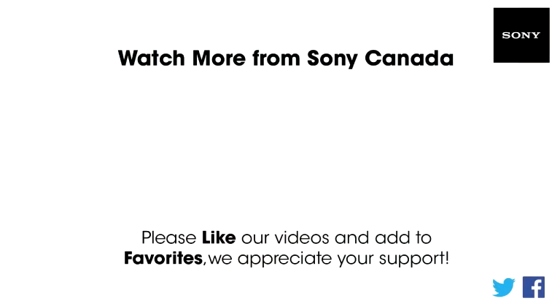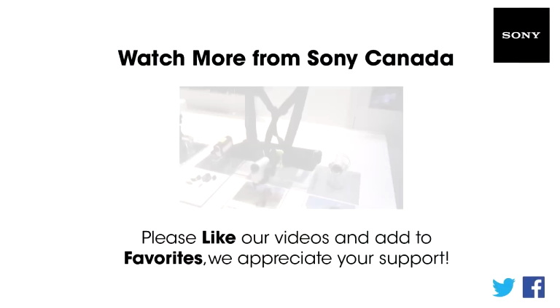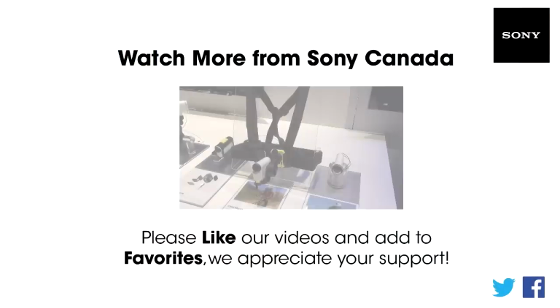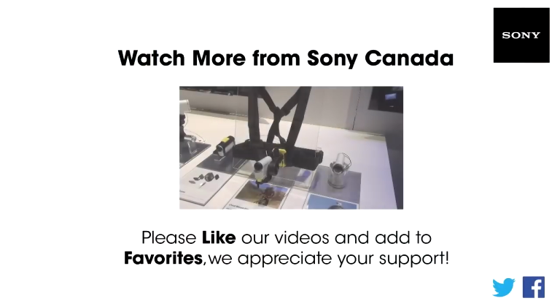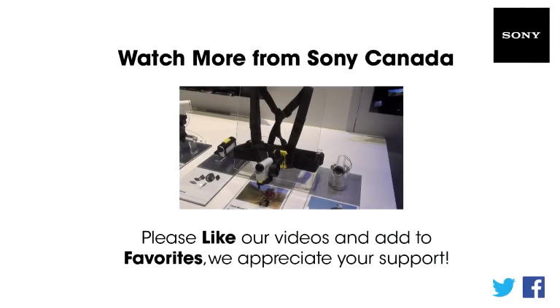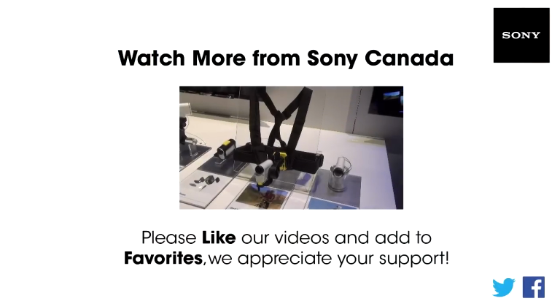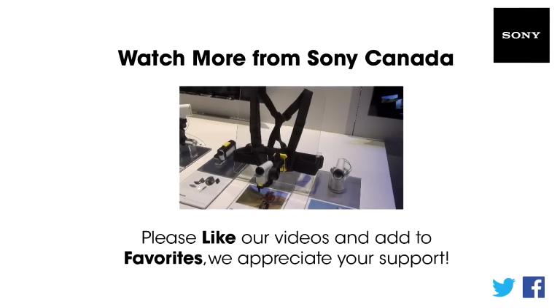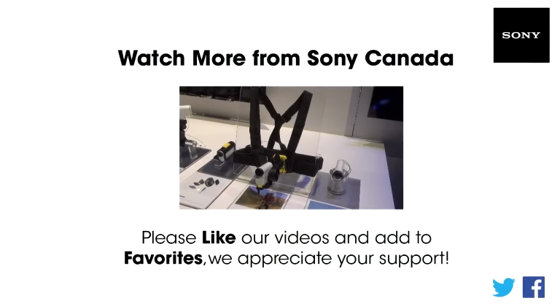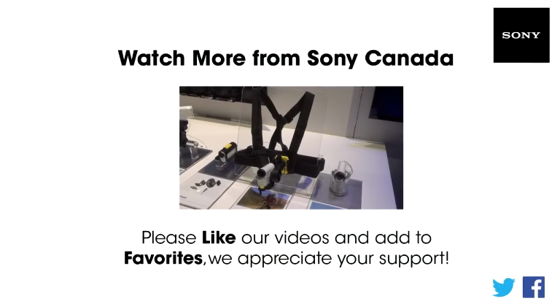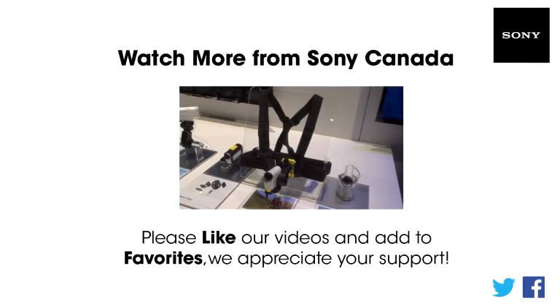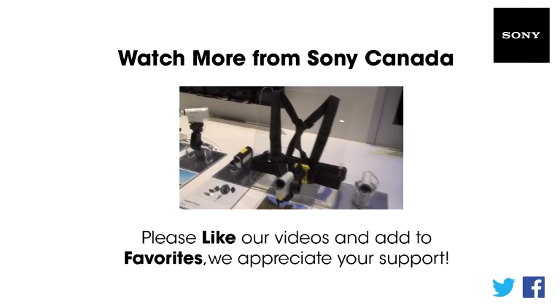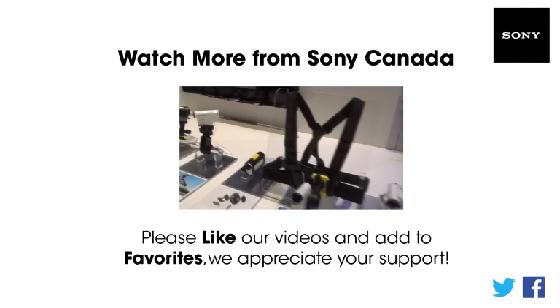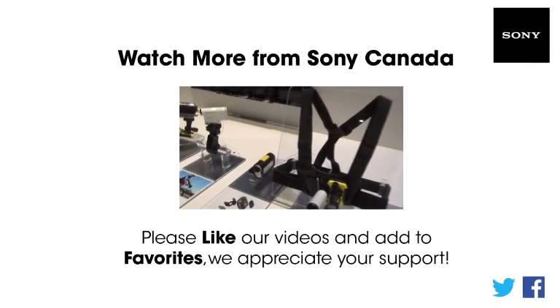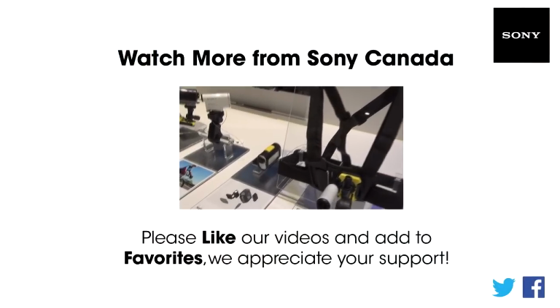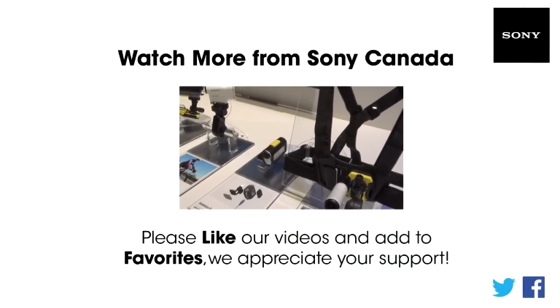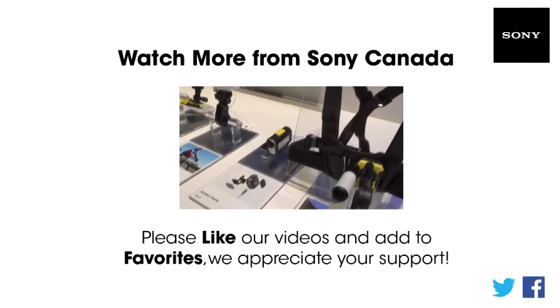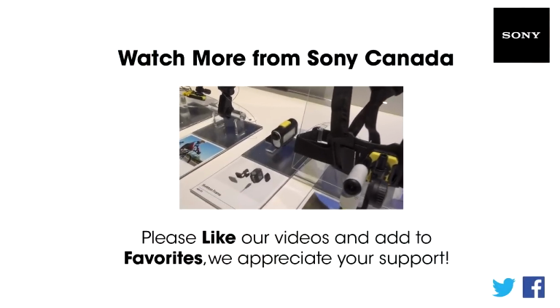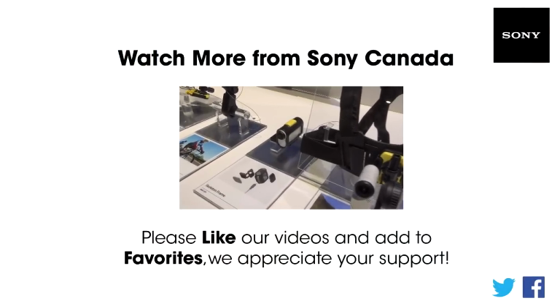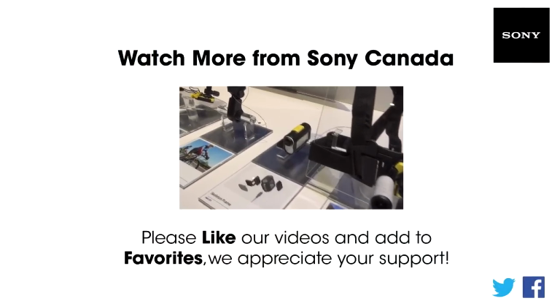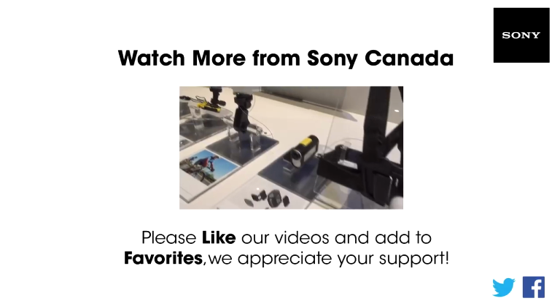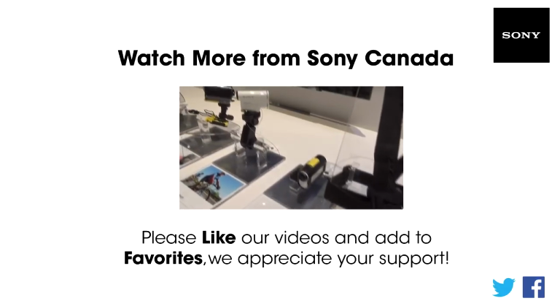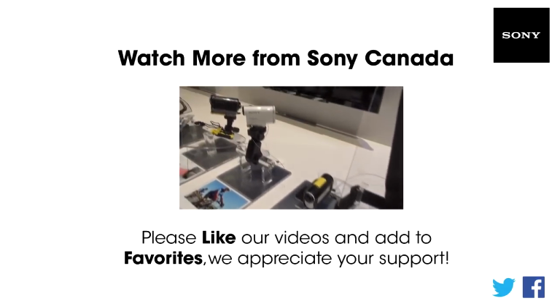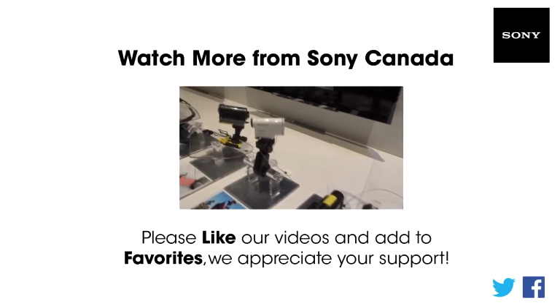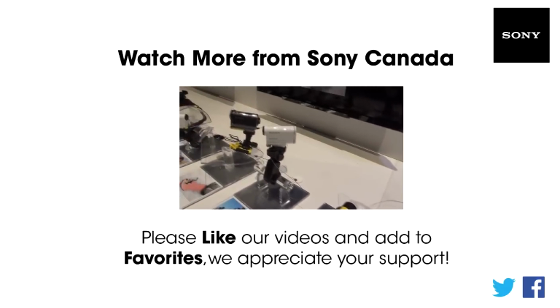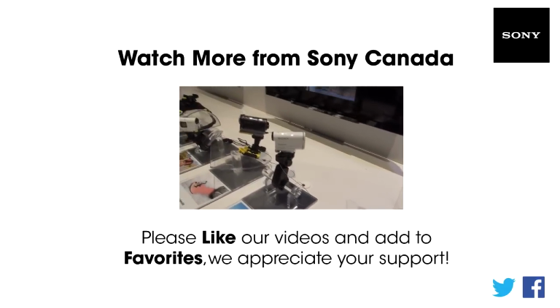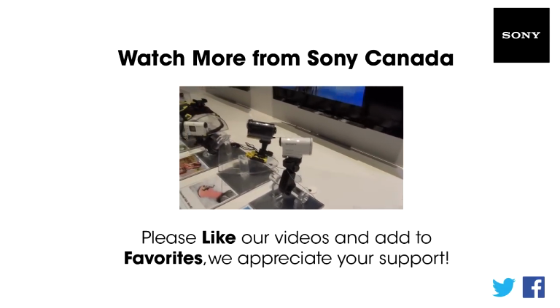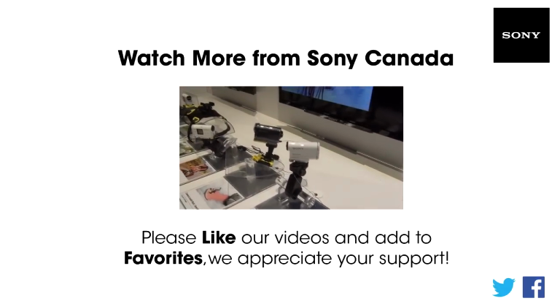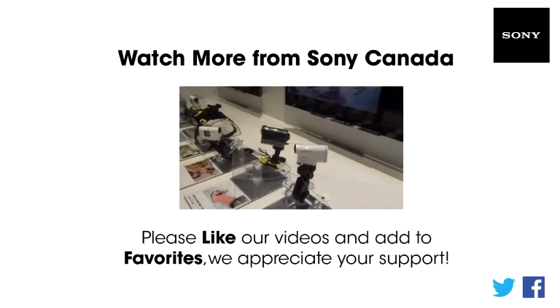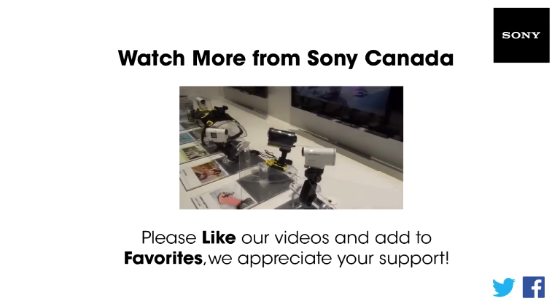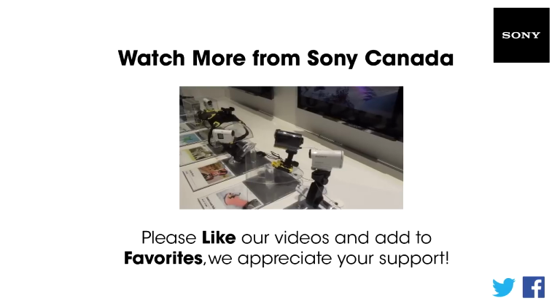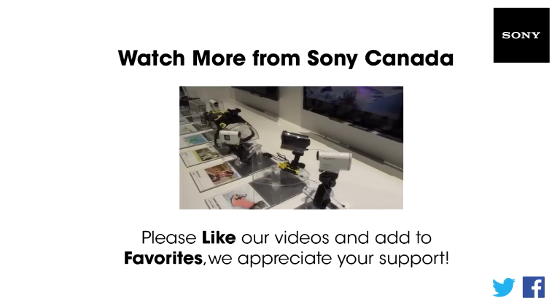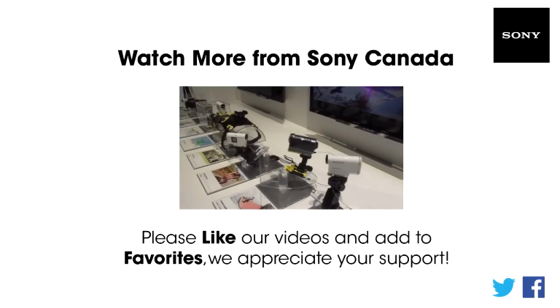The chest mount gives you some really great stable footage, in addition to some of the mounts you may have seen before in terms of the skeleton frame, and then some new stuff for your surfboard and snowboard.